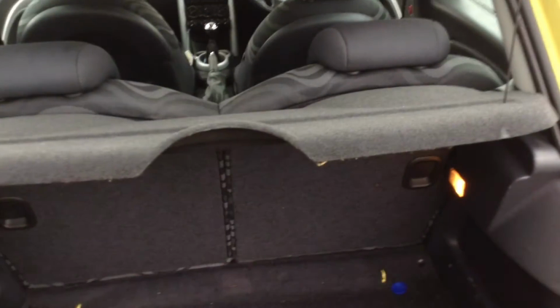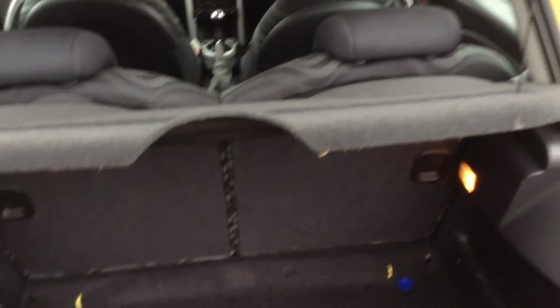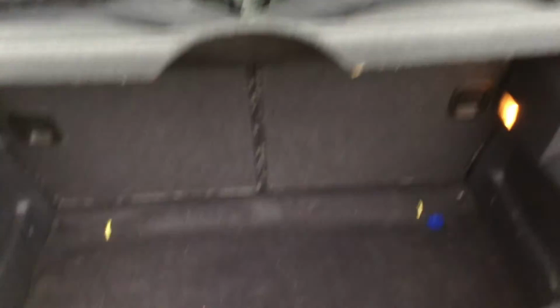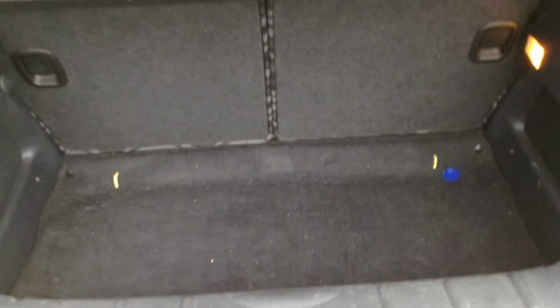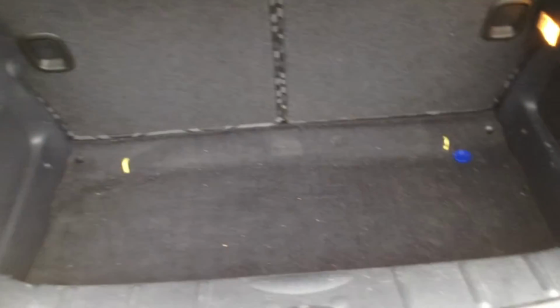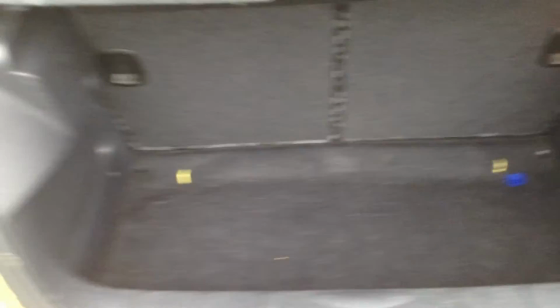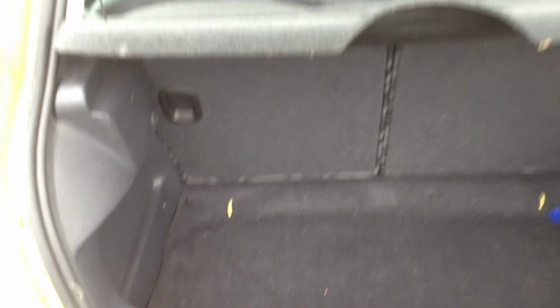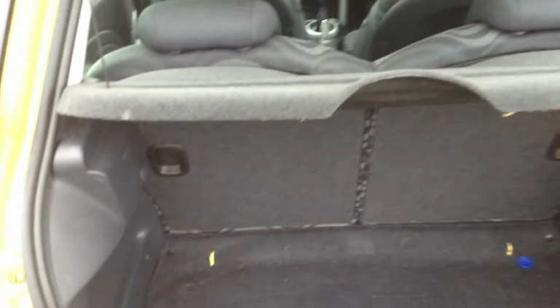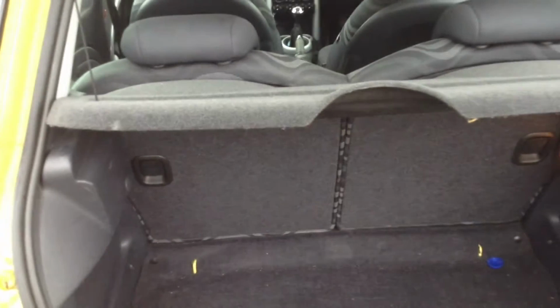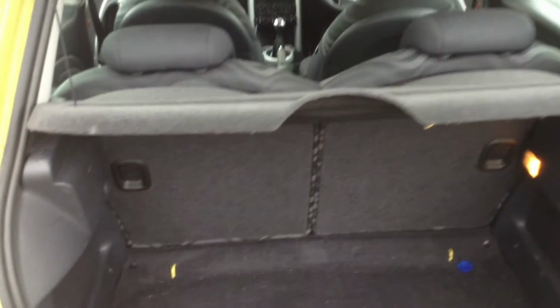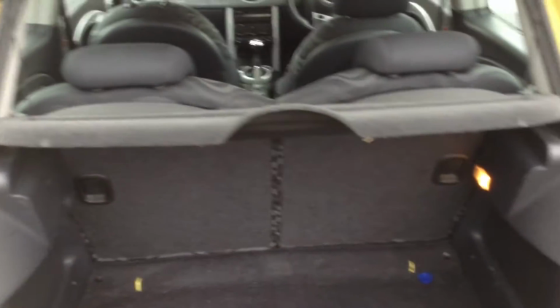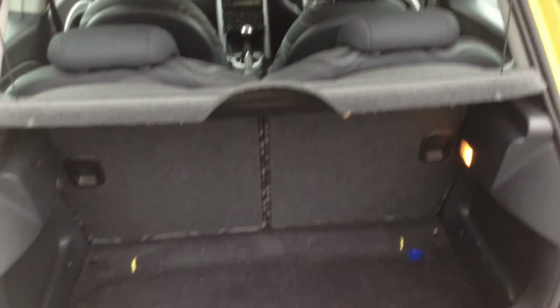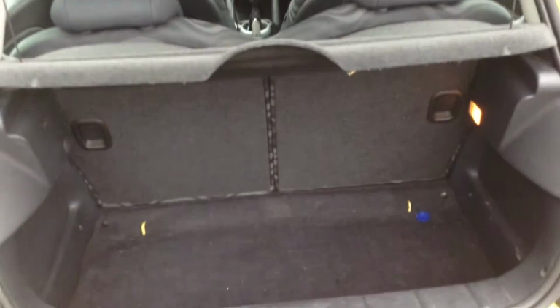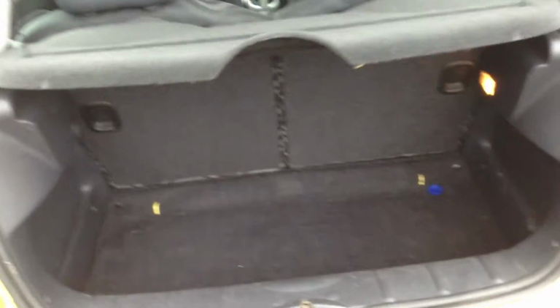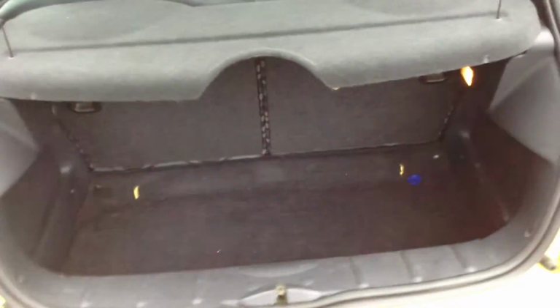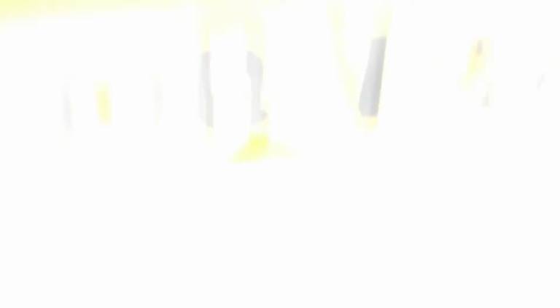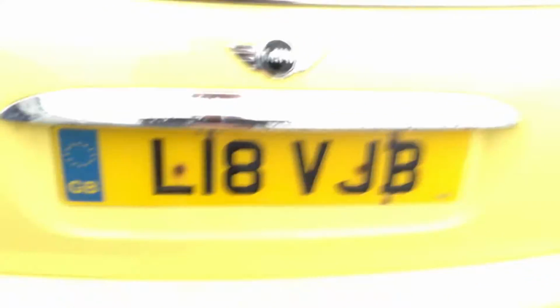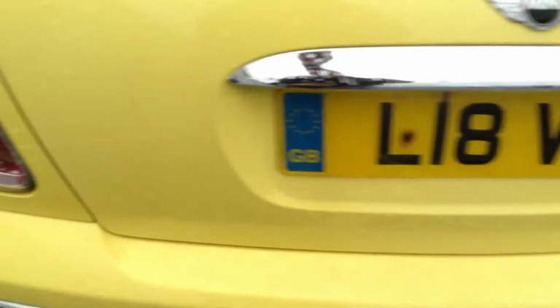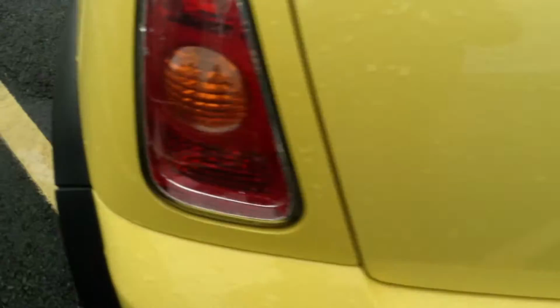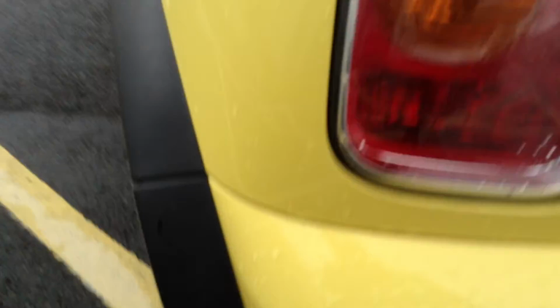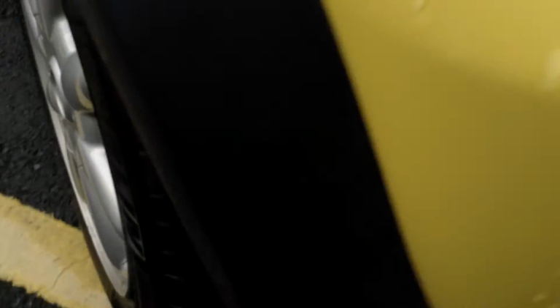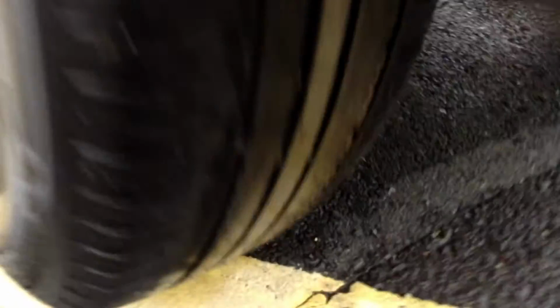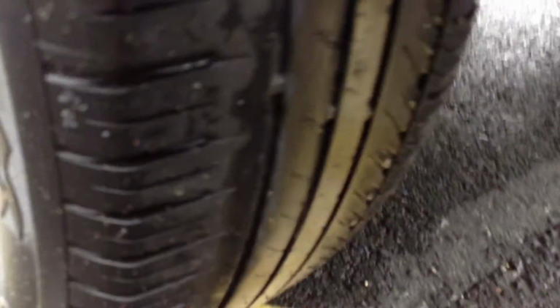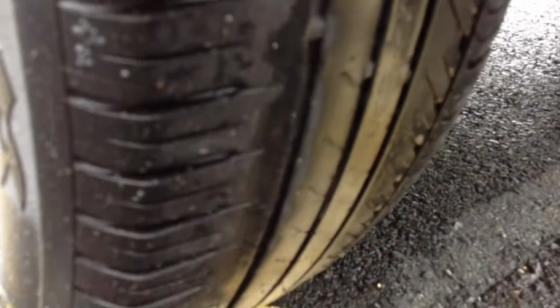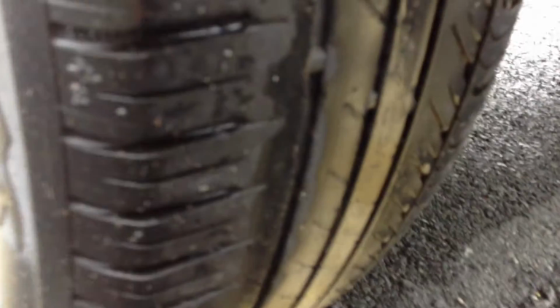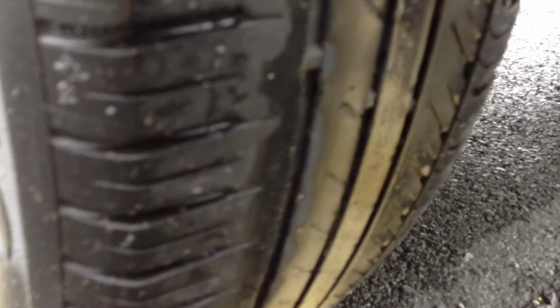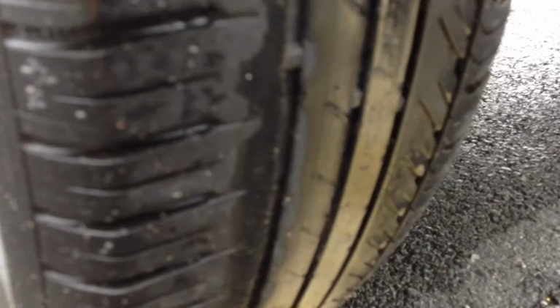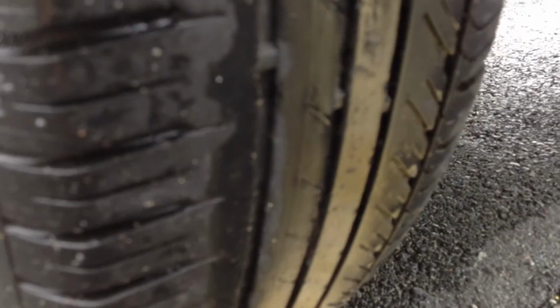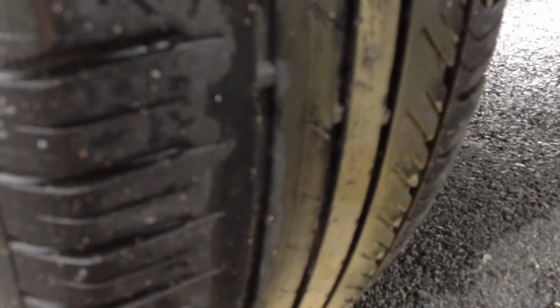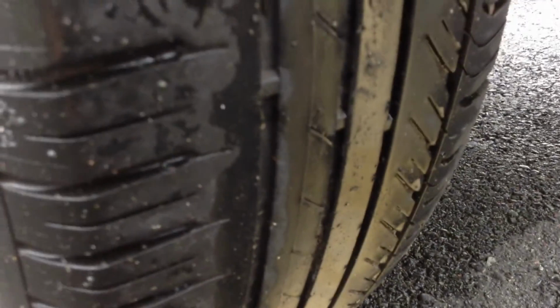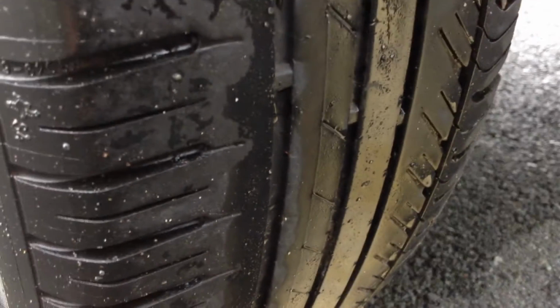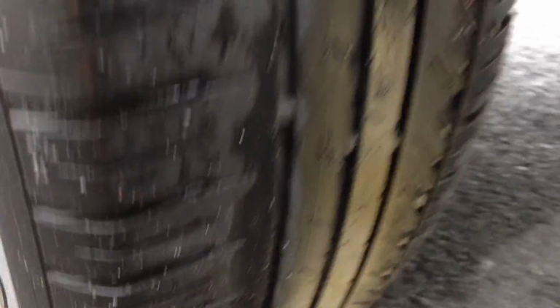Inside you've got your parcel shelf in nice, reasonable condition. No spare wheel with the Mini though. Looking at the rear tyre again, you're looking at about 2-3mm of tread.